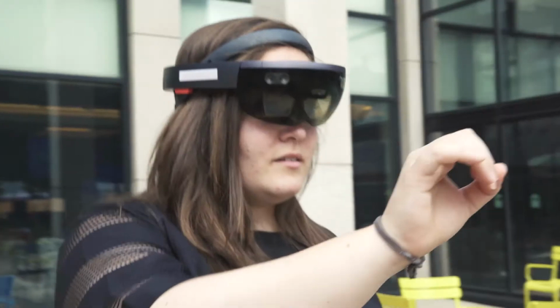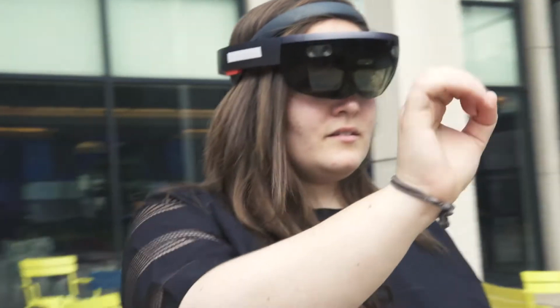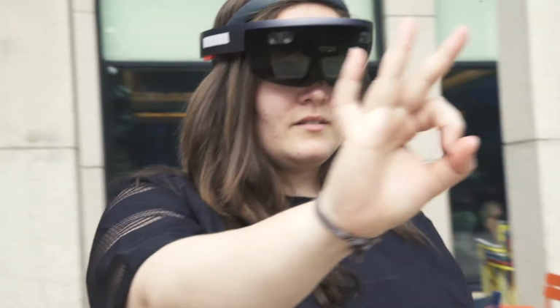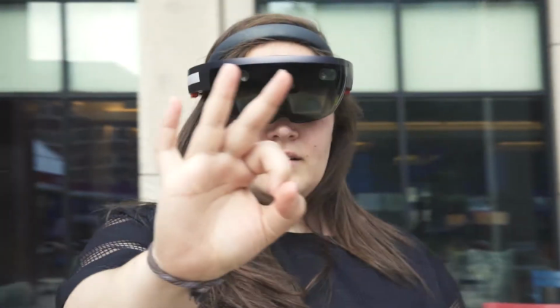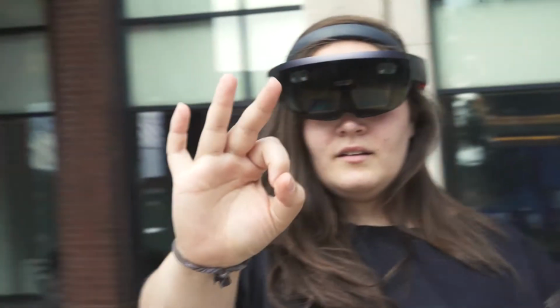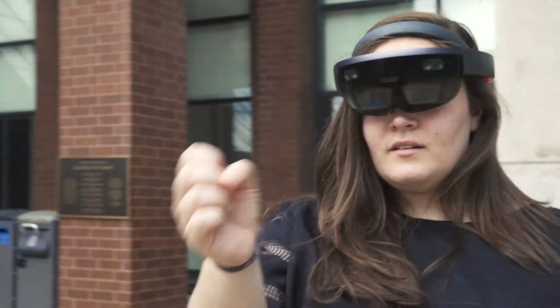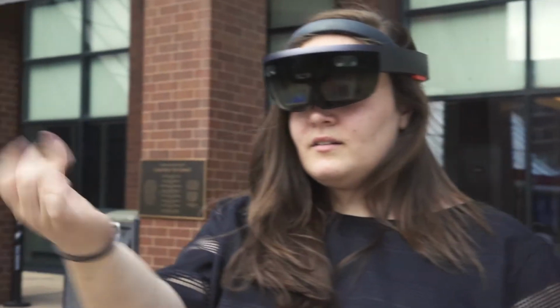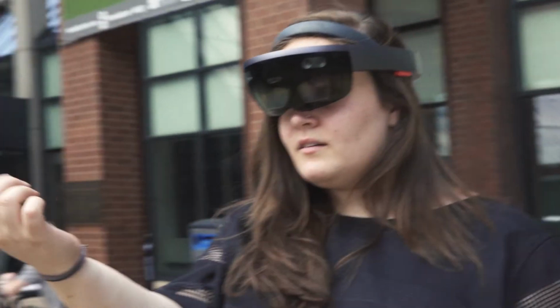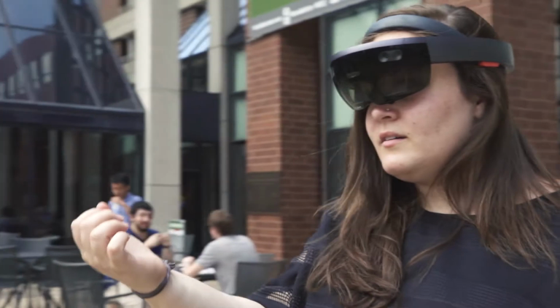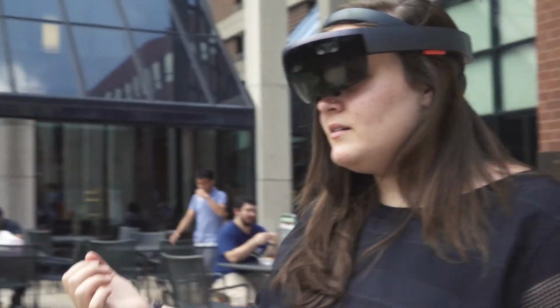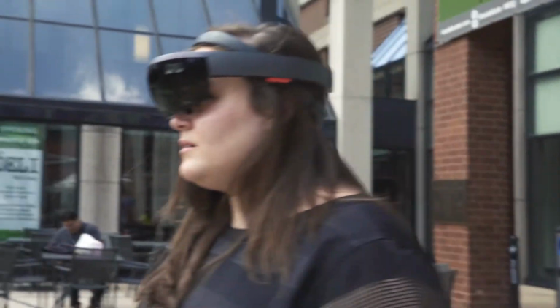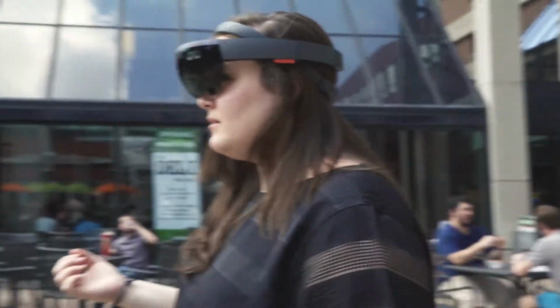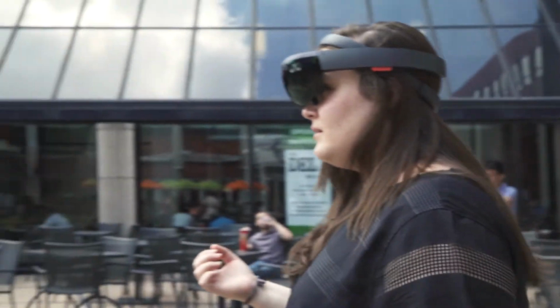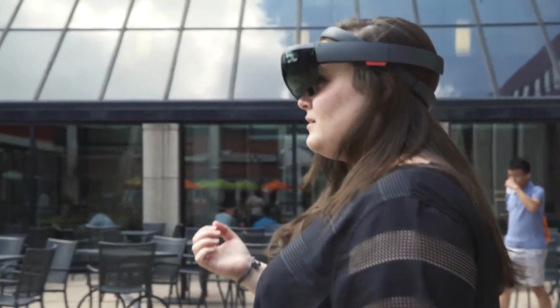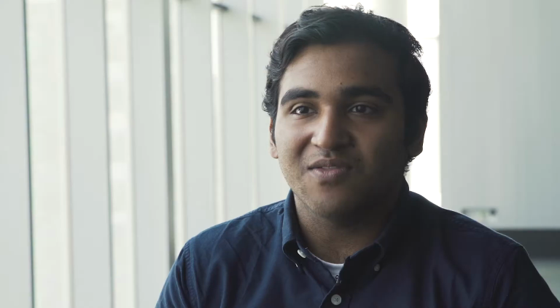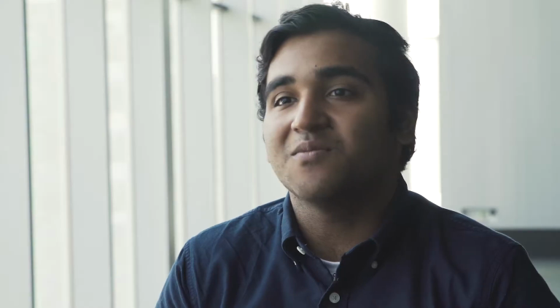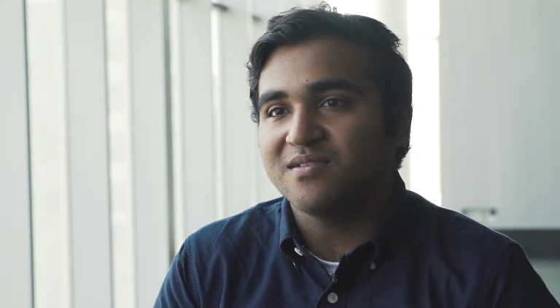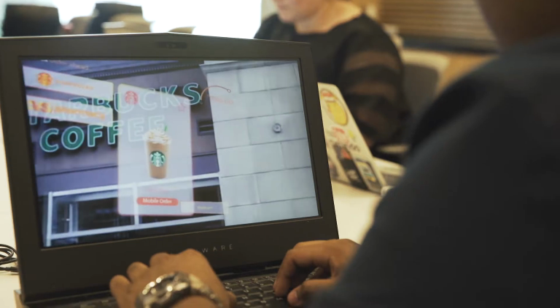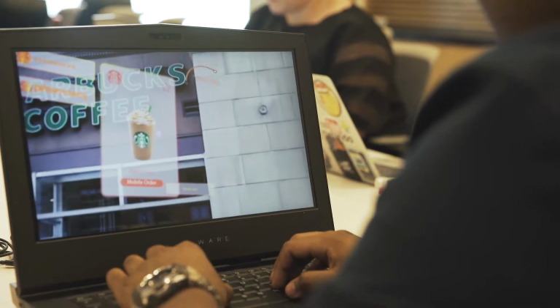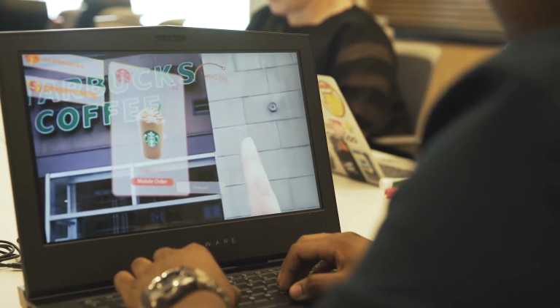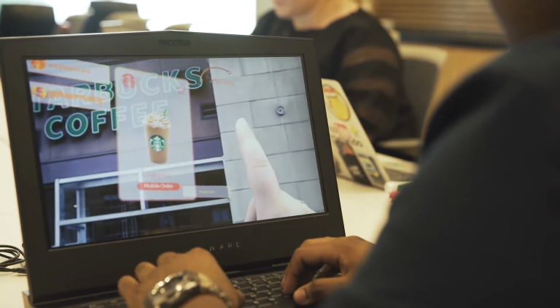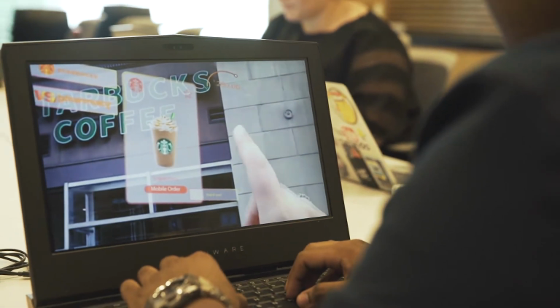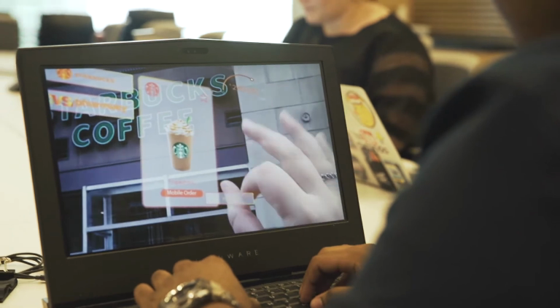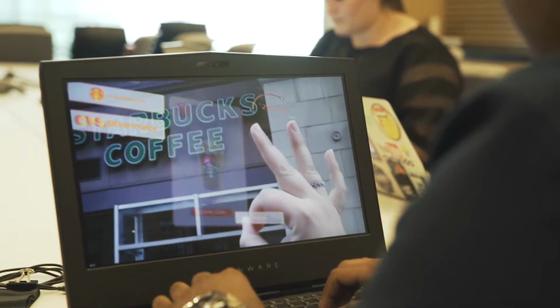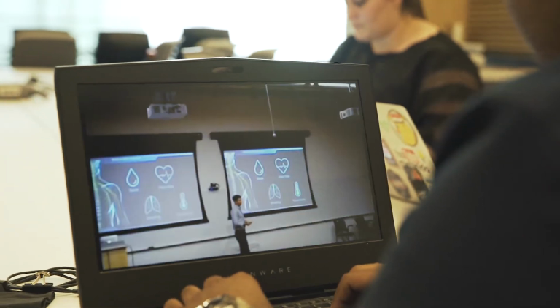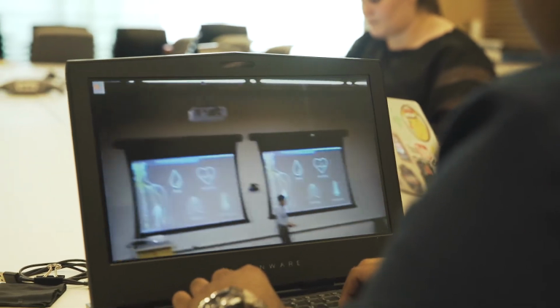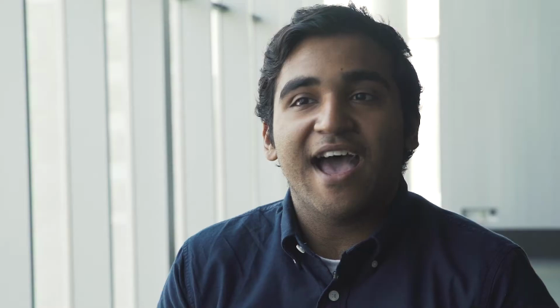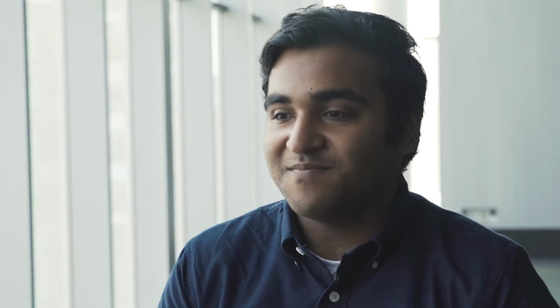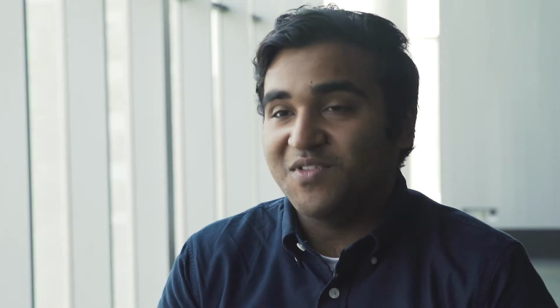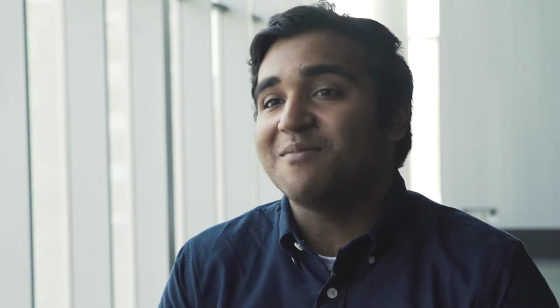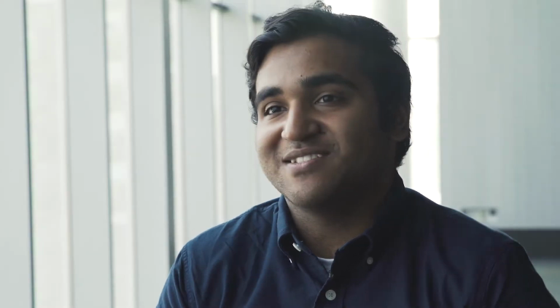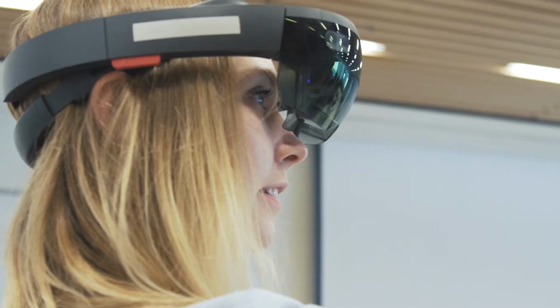The Microsoft HoloLens is a mixed reality headset. It combines the virtual world and the real world. We can add things to the real world — new objects into your world.